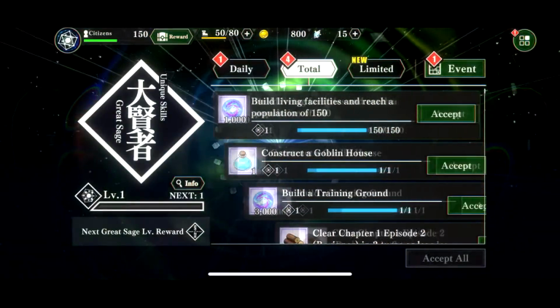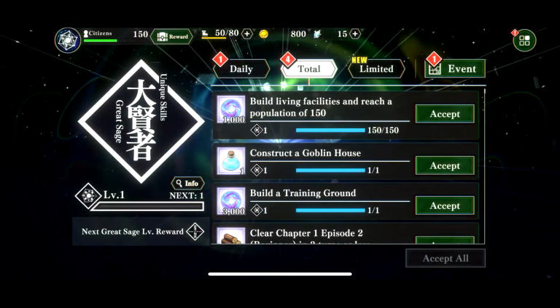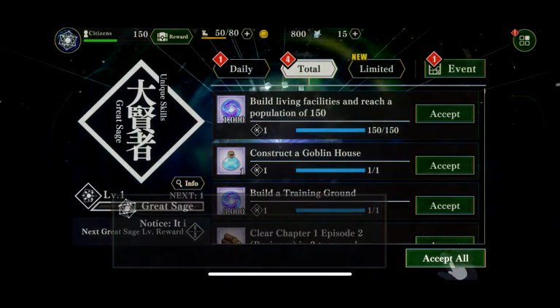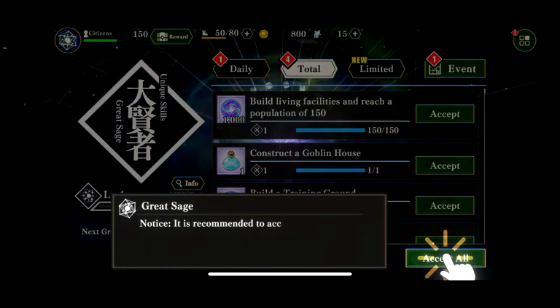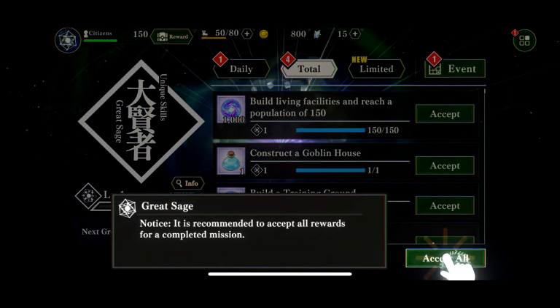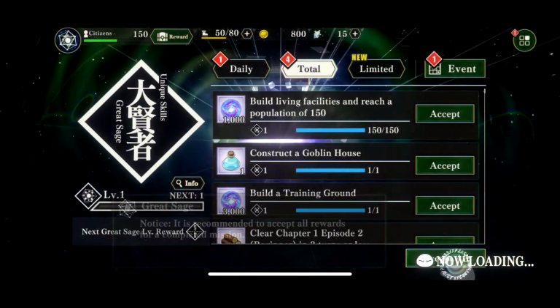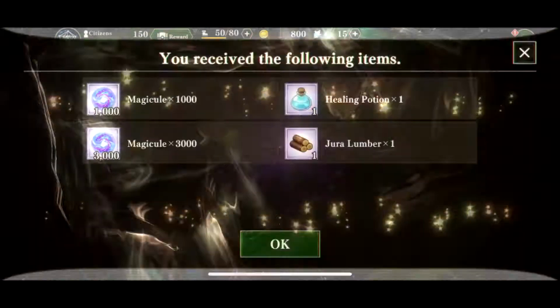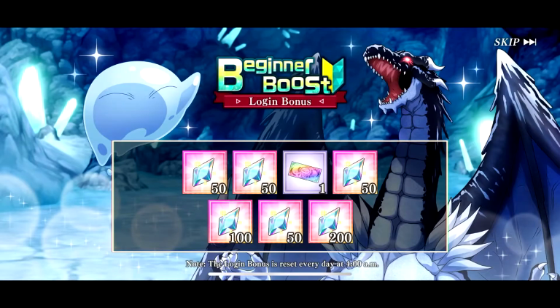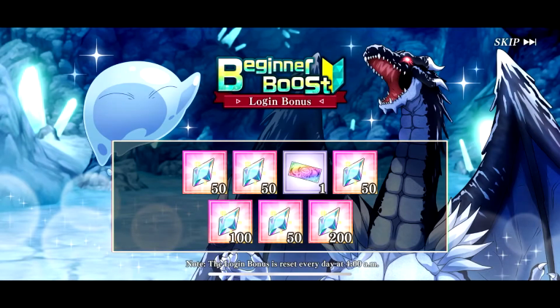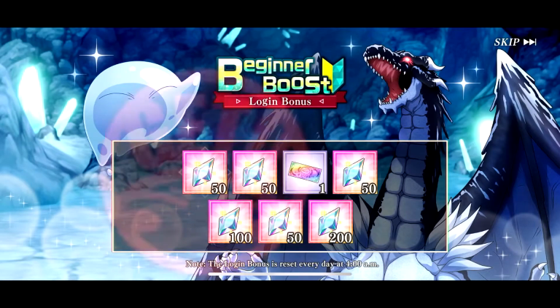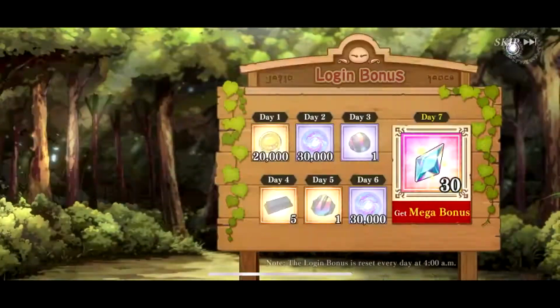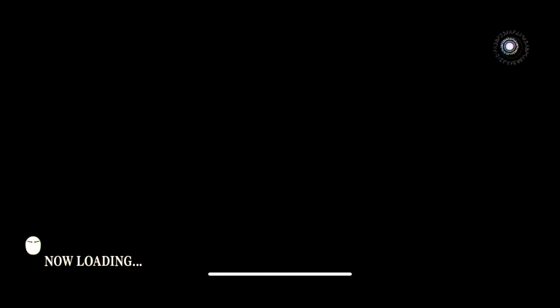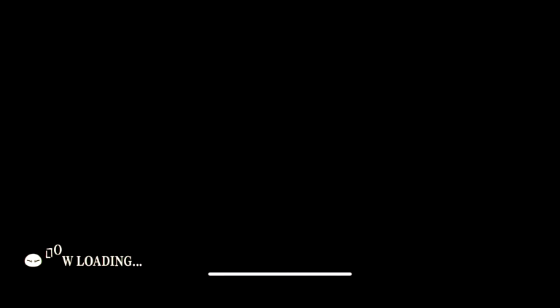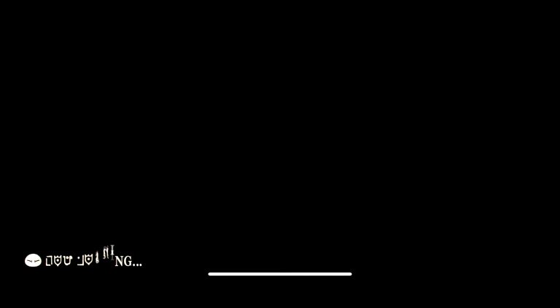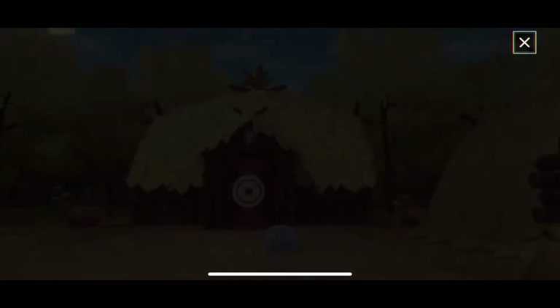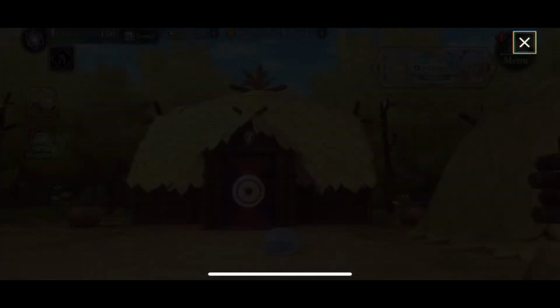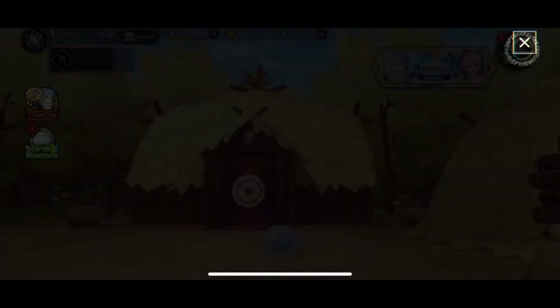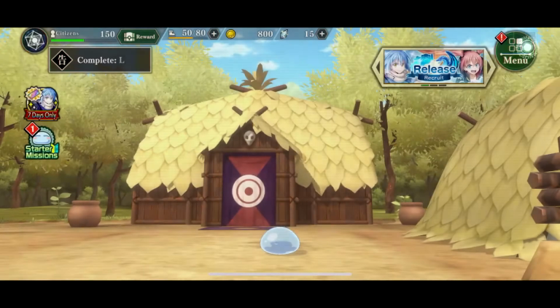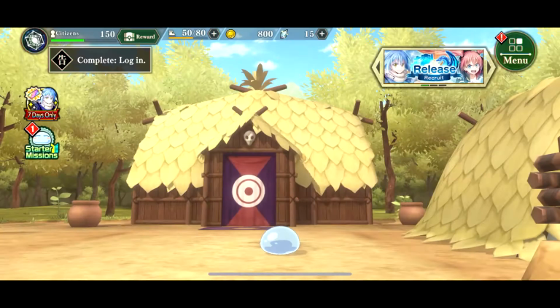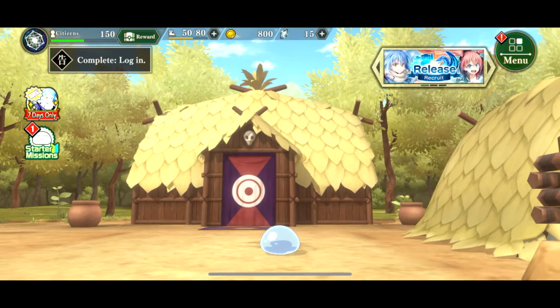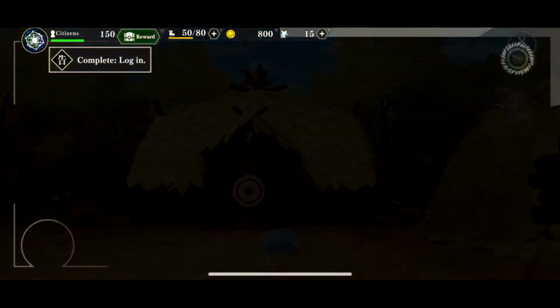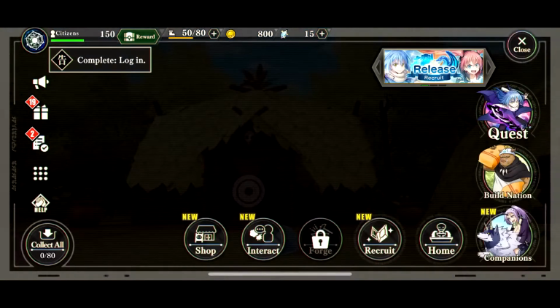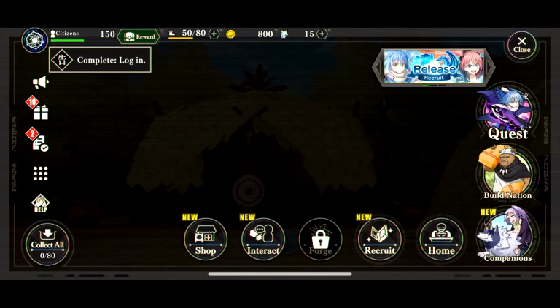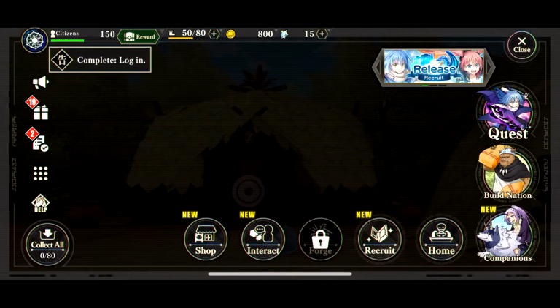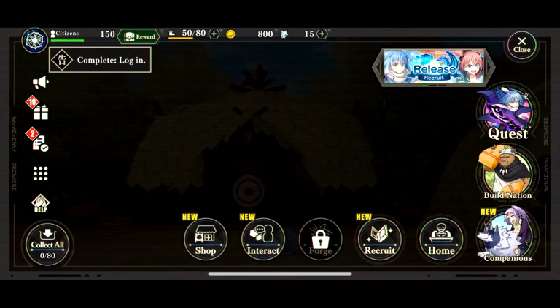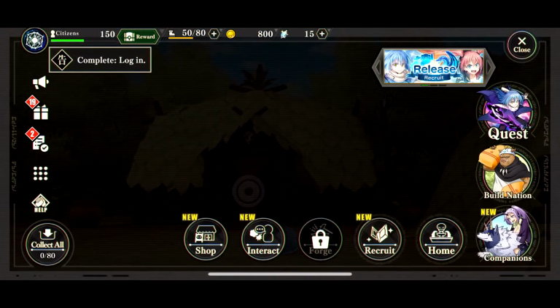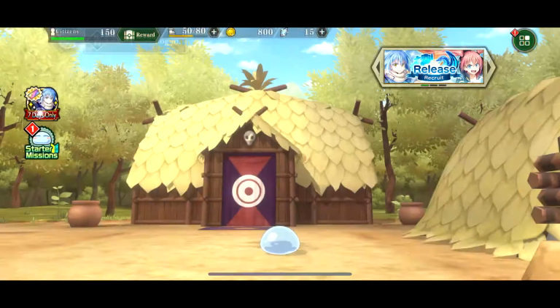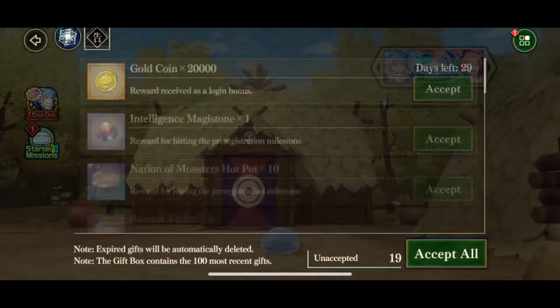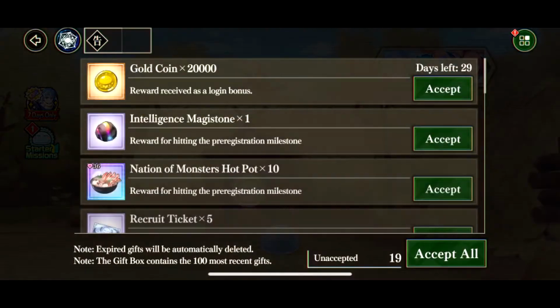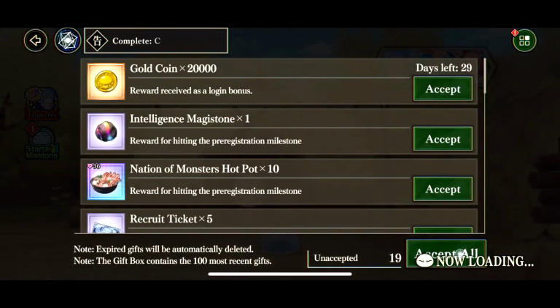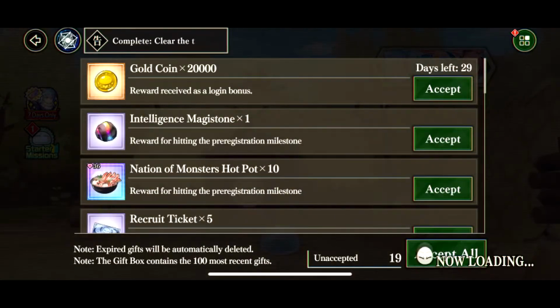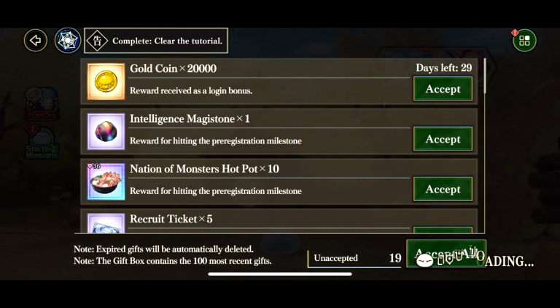This is the Great Sage. After you clear the Great Sage, you're going to get hit with the login reward, so skip that. We're going to go to this section — it's just the mailbox or gifts — and you're going to collect all your gifts.